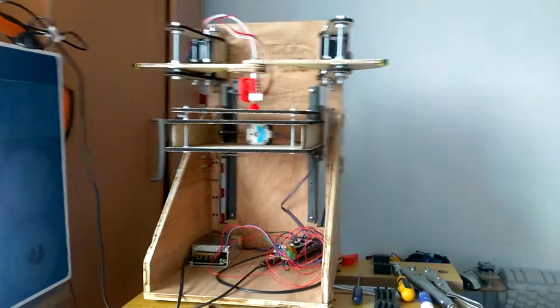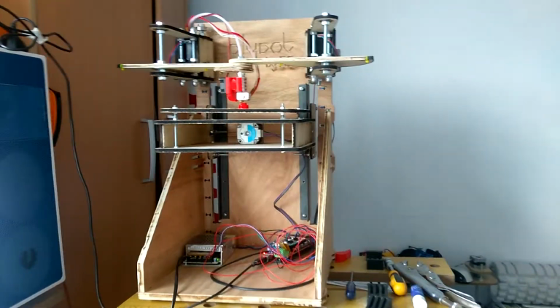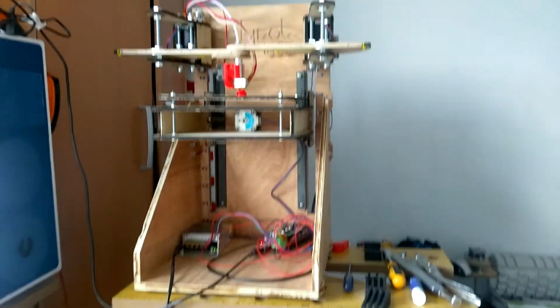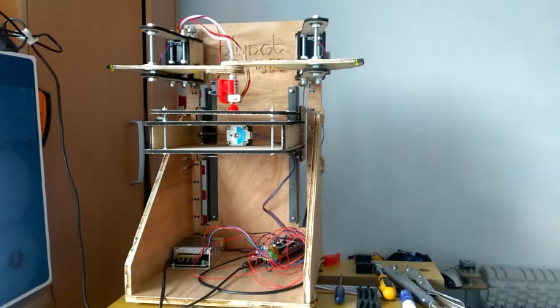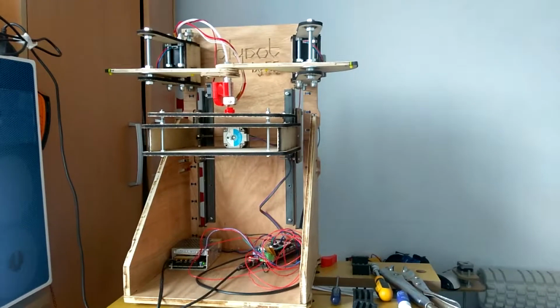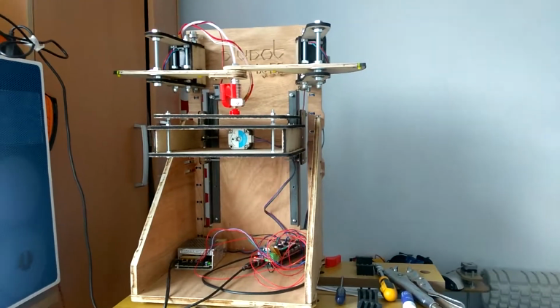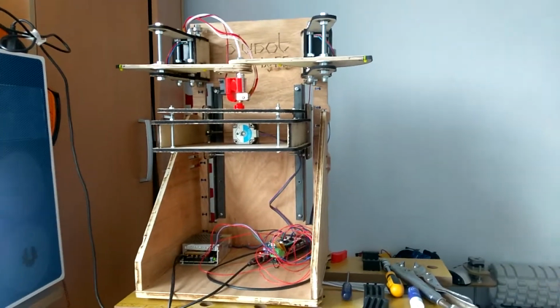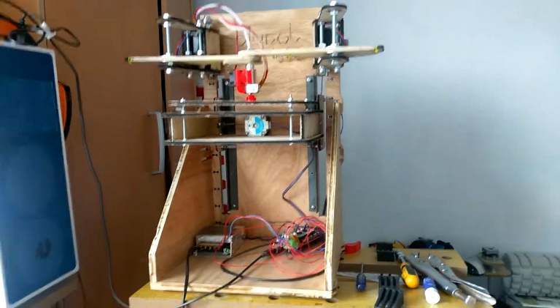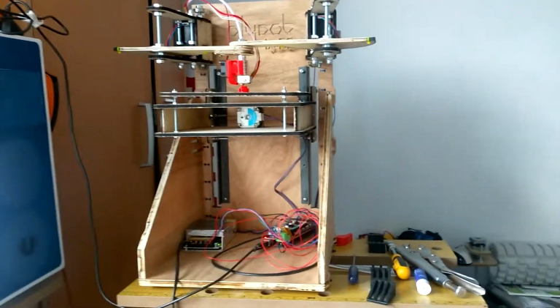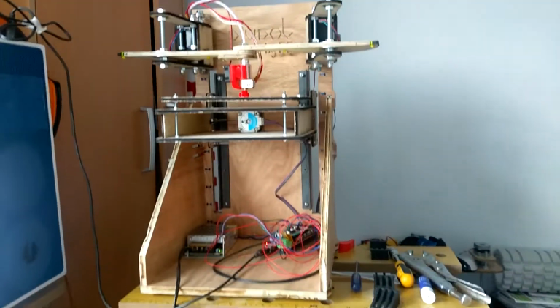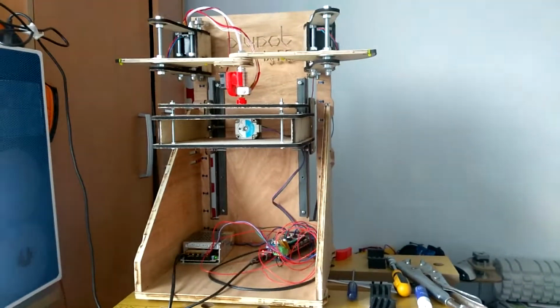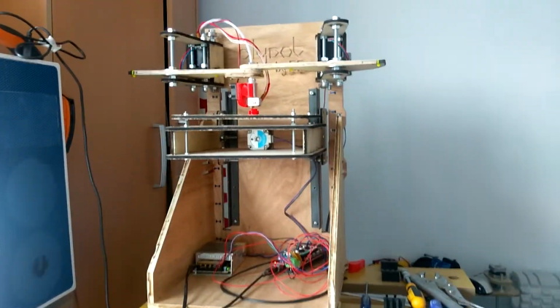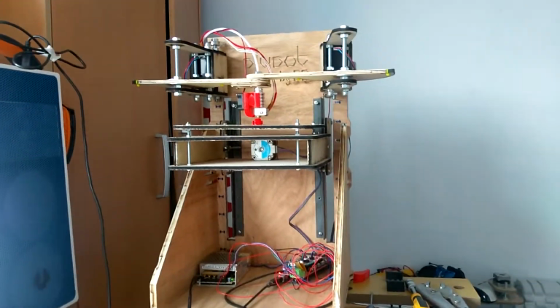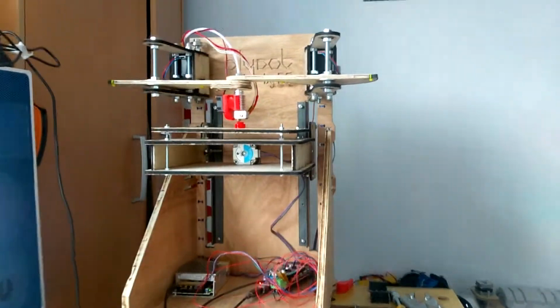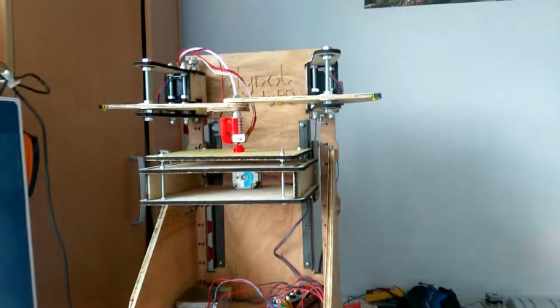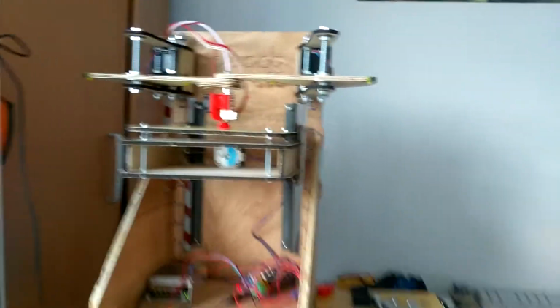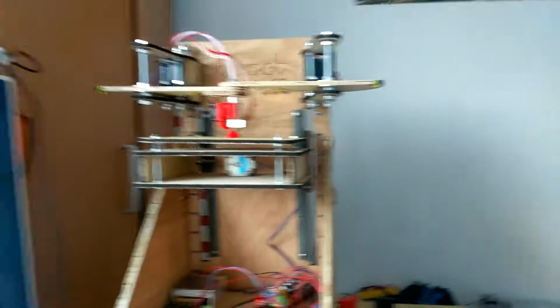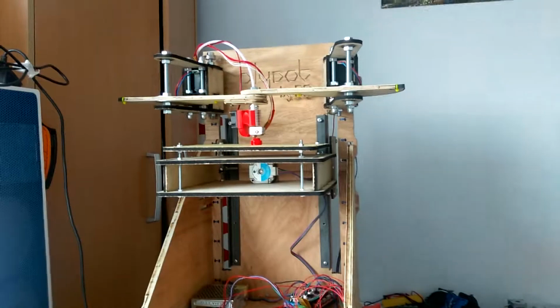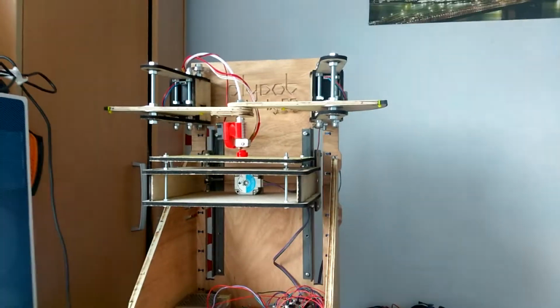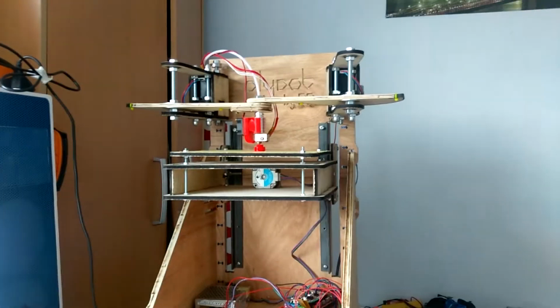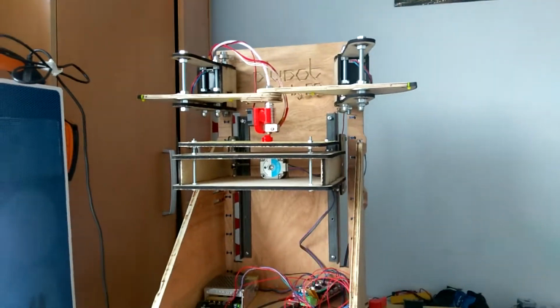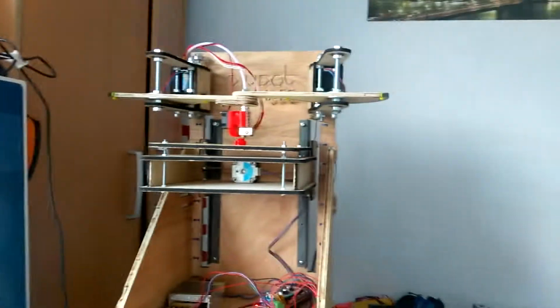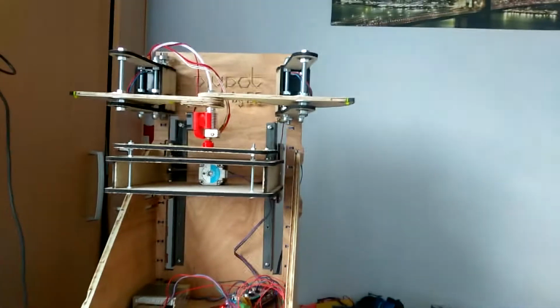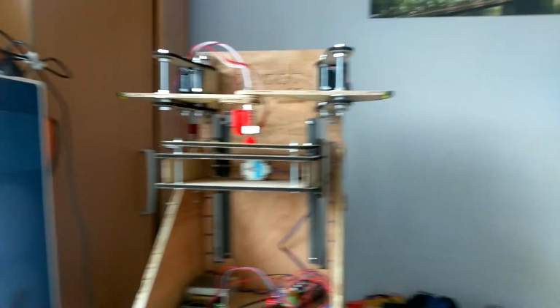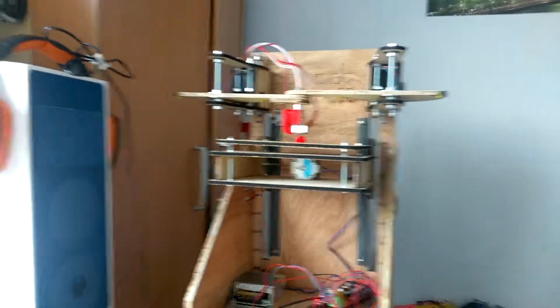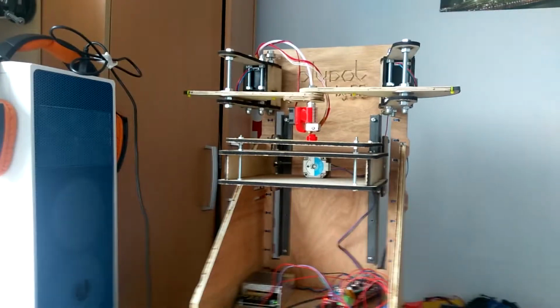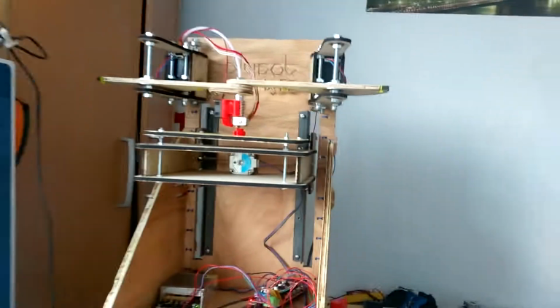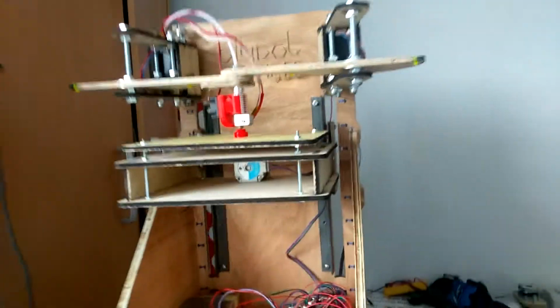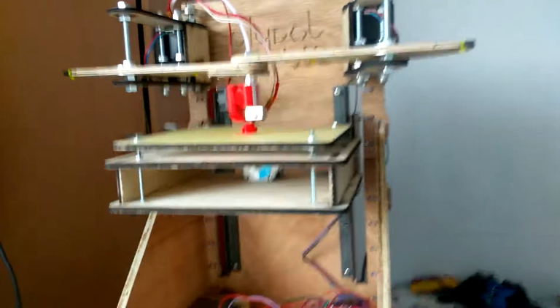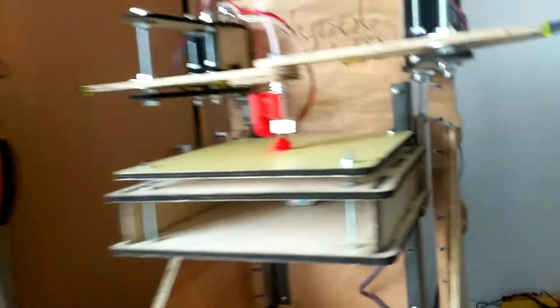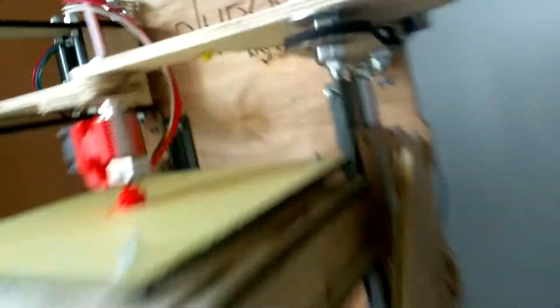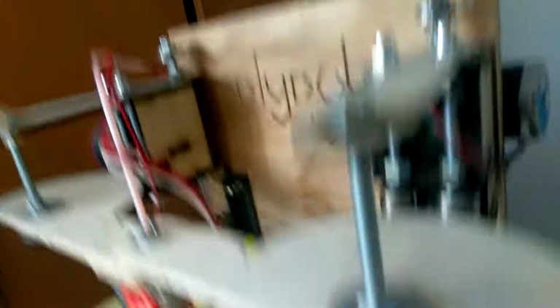This is my entry into the 2017-2018 Big Bang competition. It's called the Plybot. It's intended to be the cheapest 3D printer ever, and also intended to be flat pack and easy to manufacture. Those are the main three things about it.